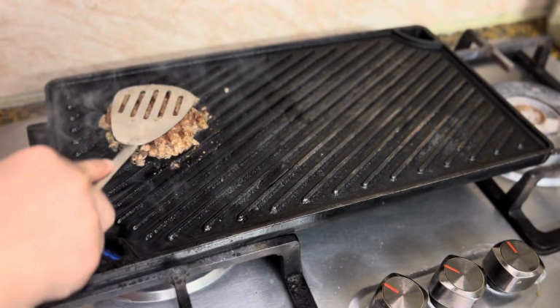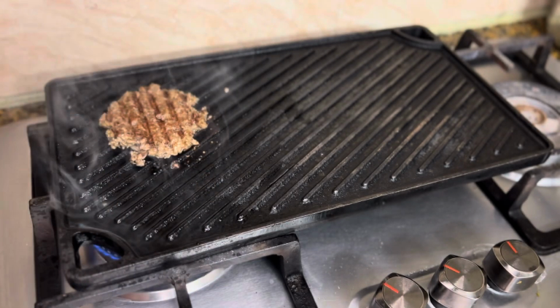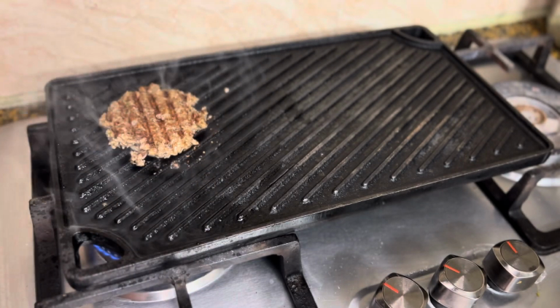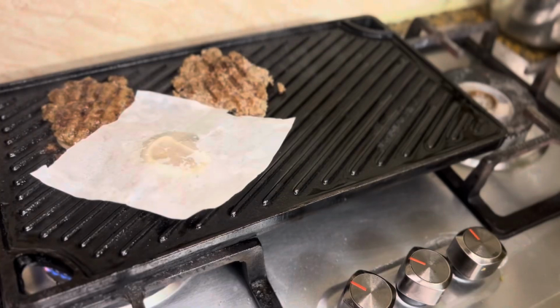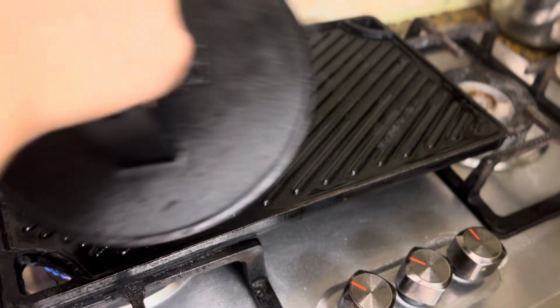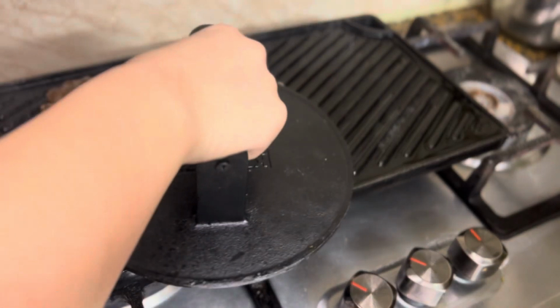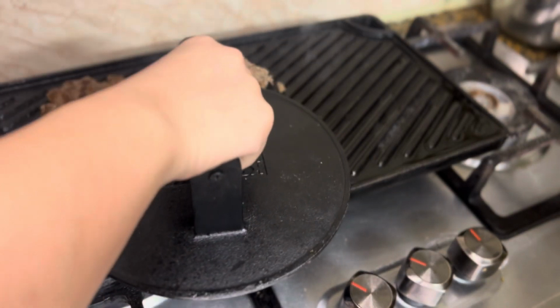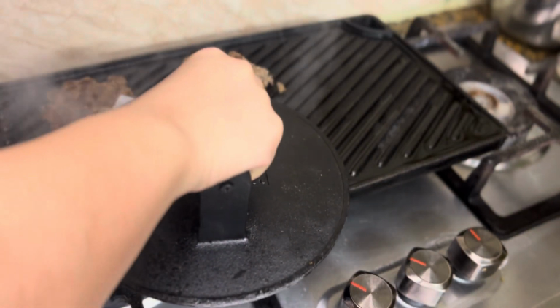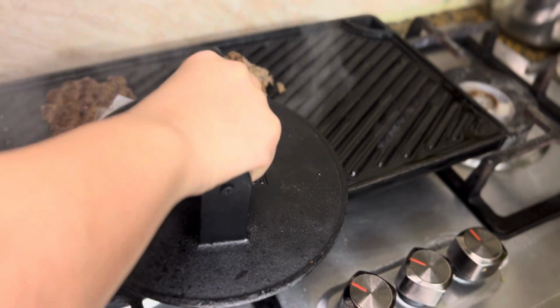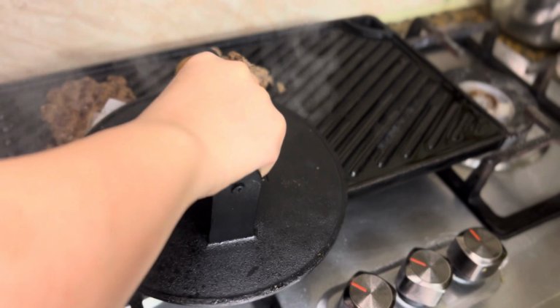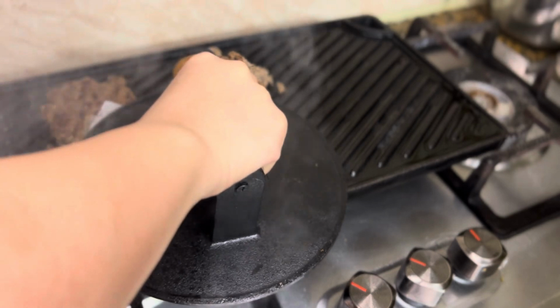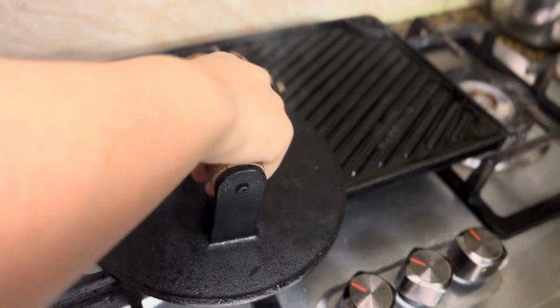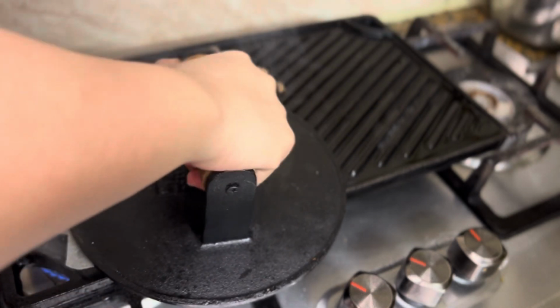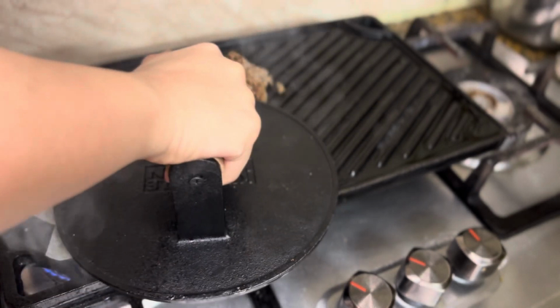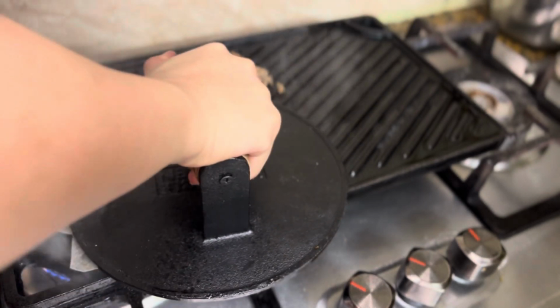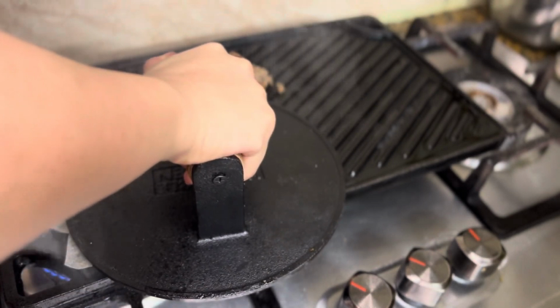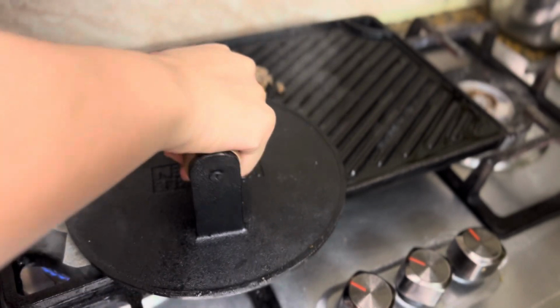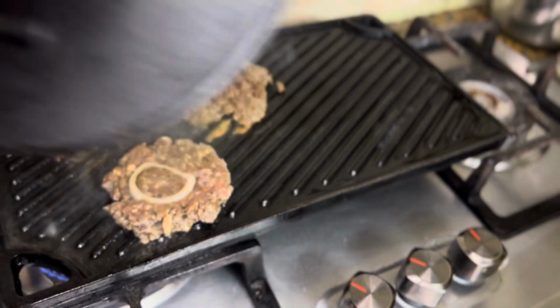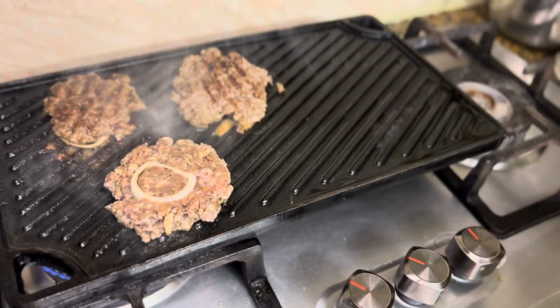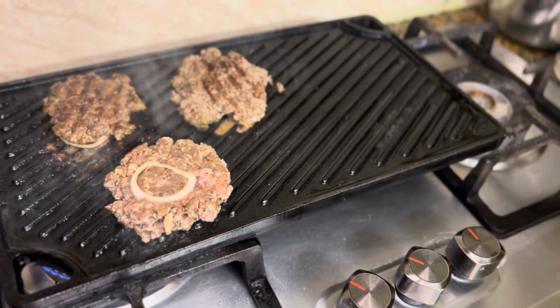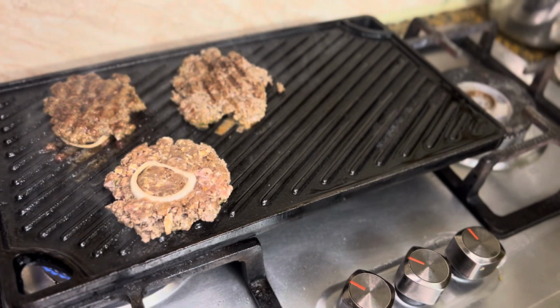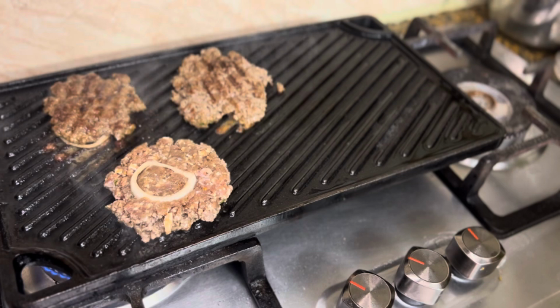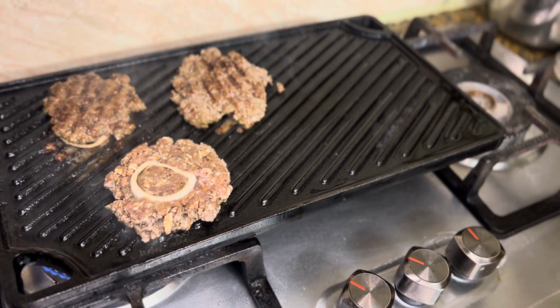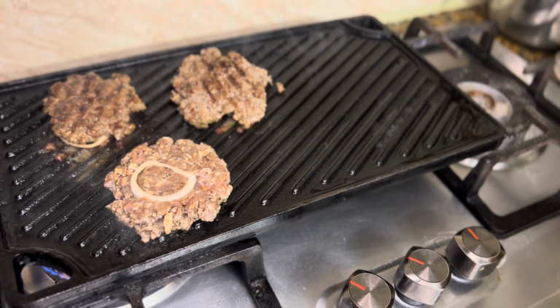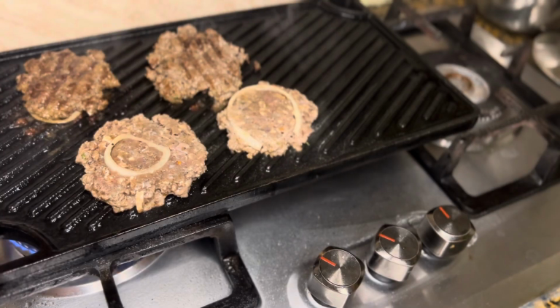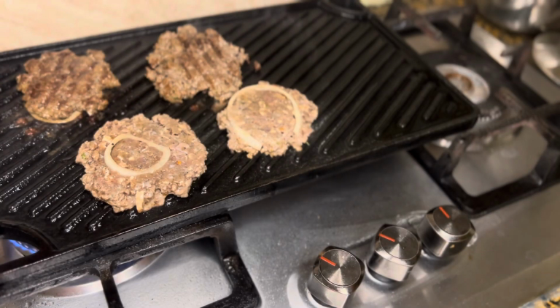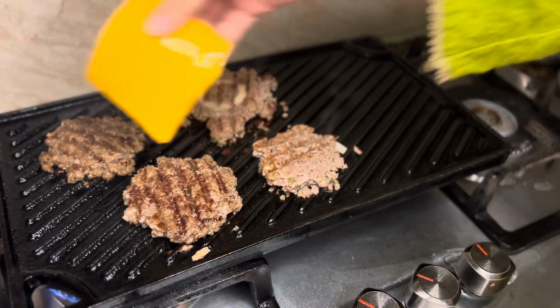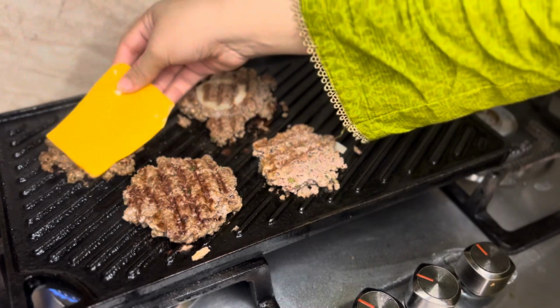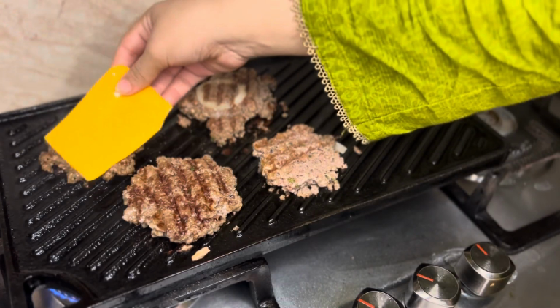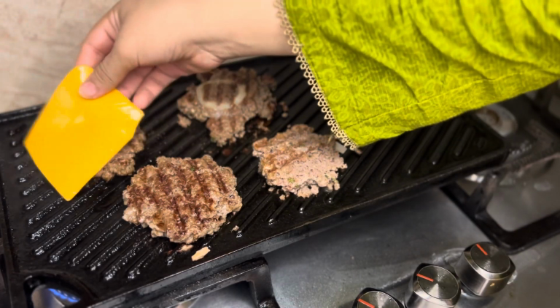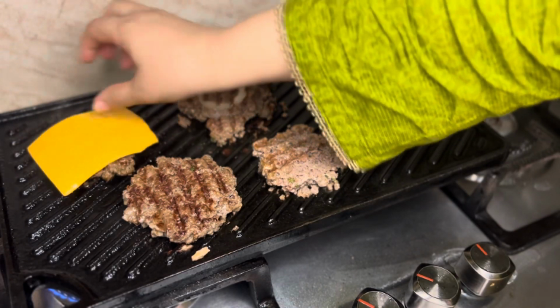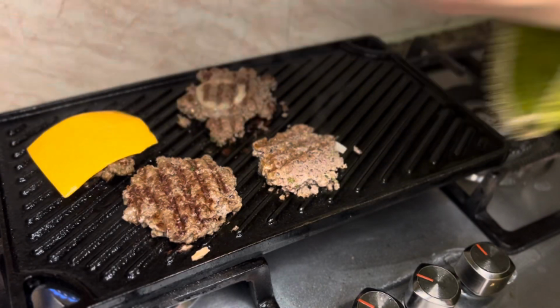Press it down with a heavy object so it gets pressed flat — this makes a juicy beef smash burger. We have added cheddar cheese on top. You can use any cheese you like.